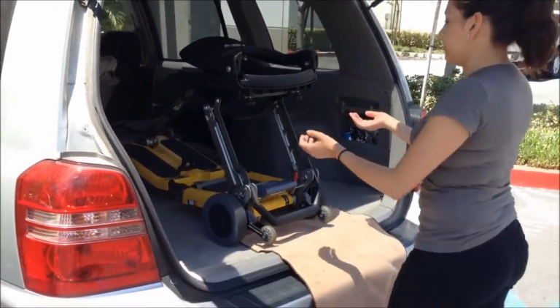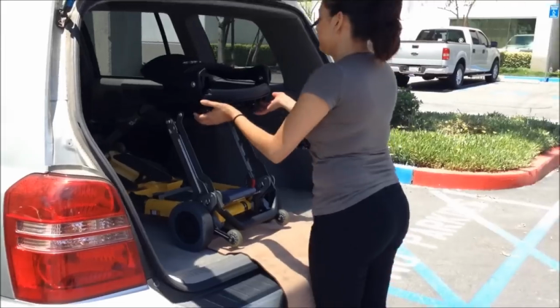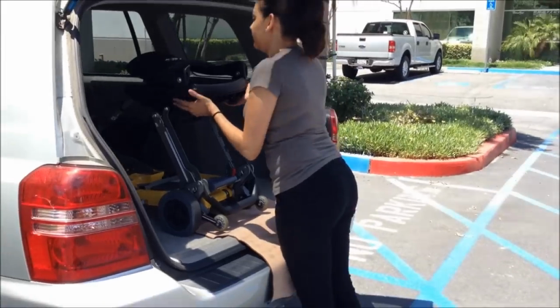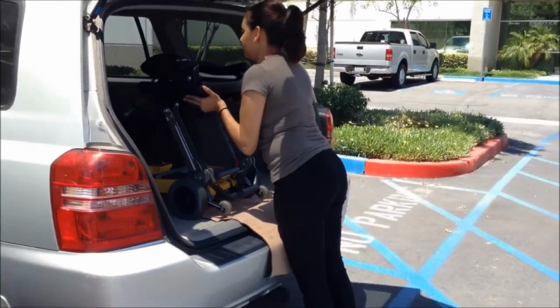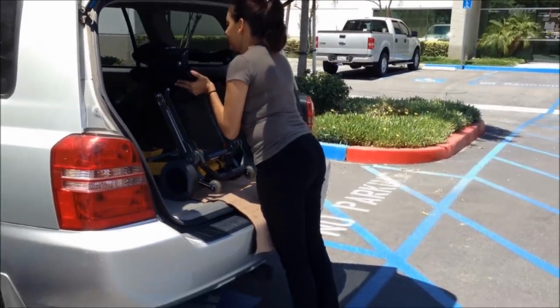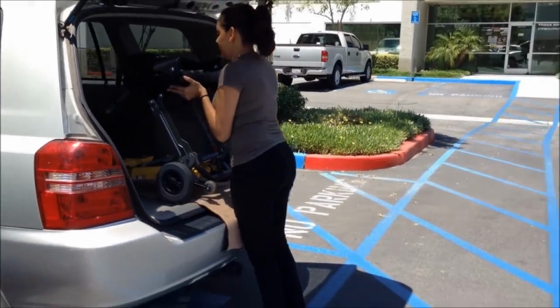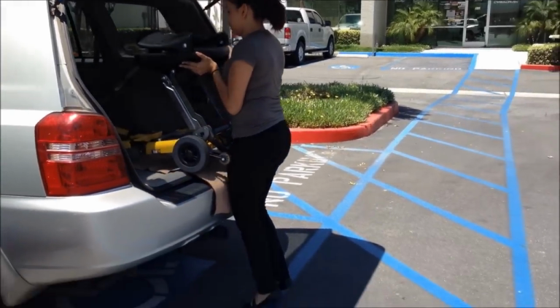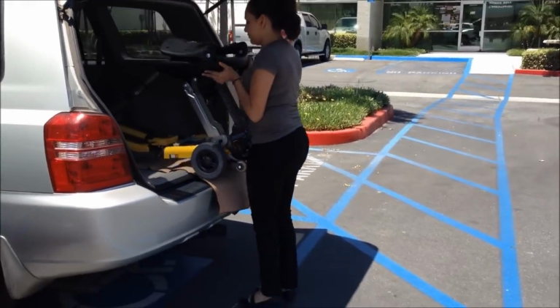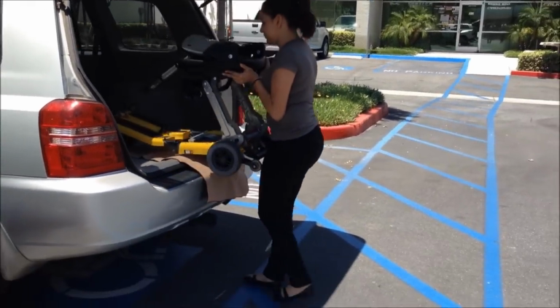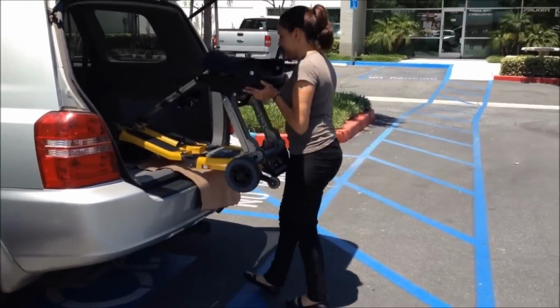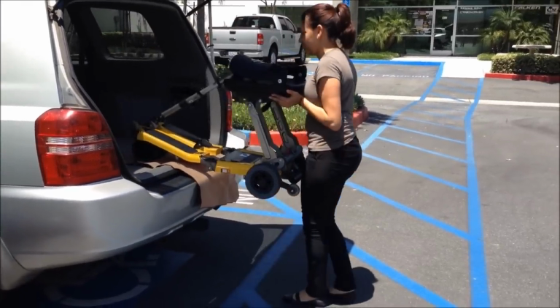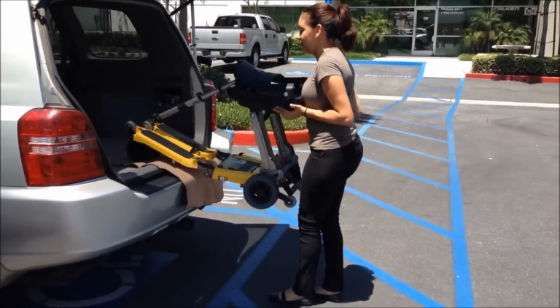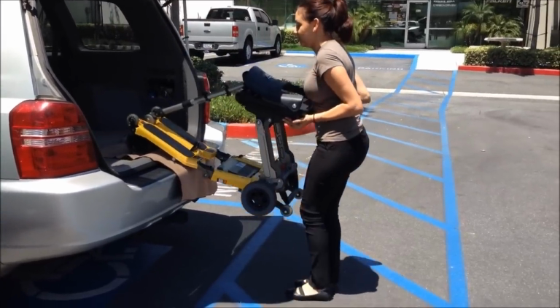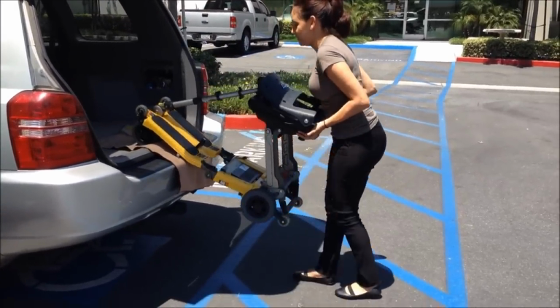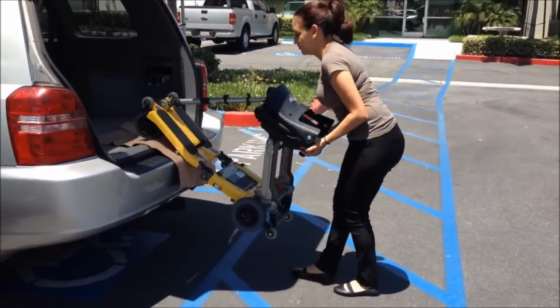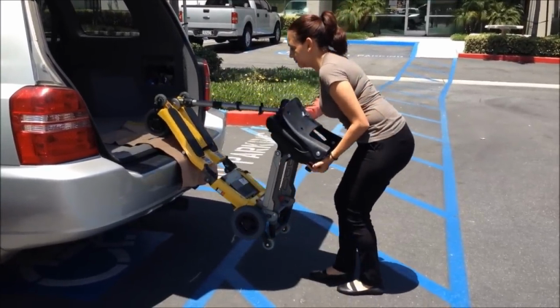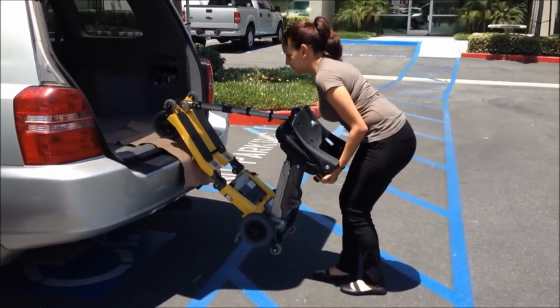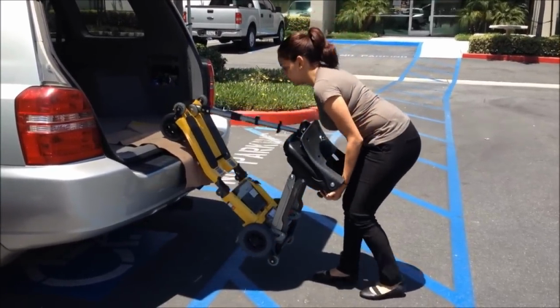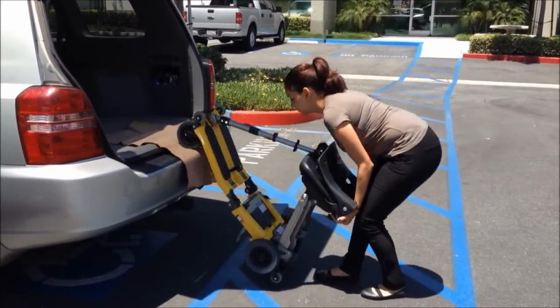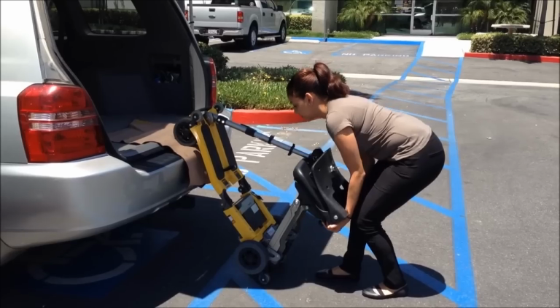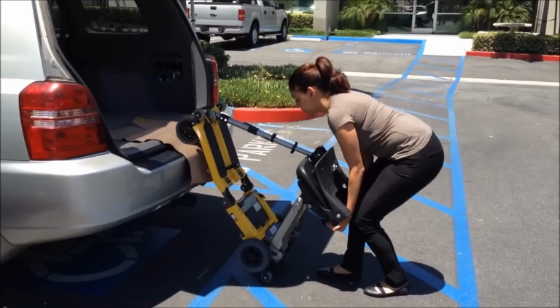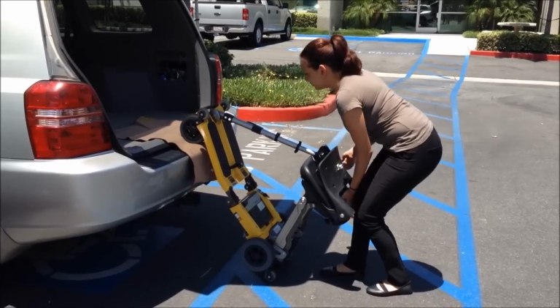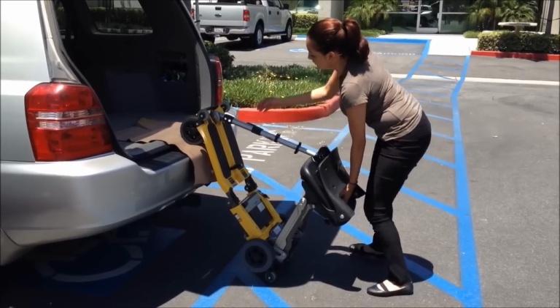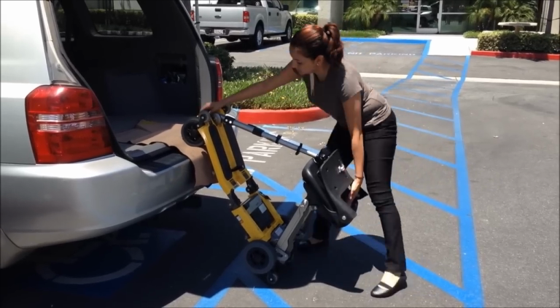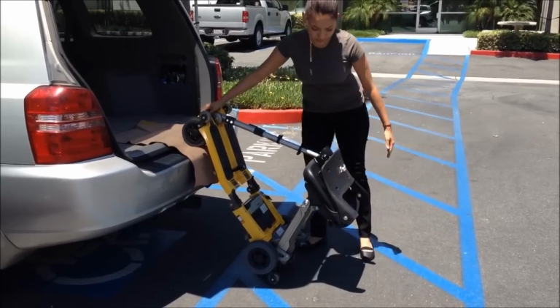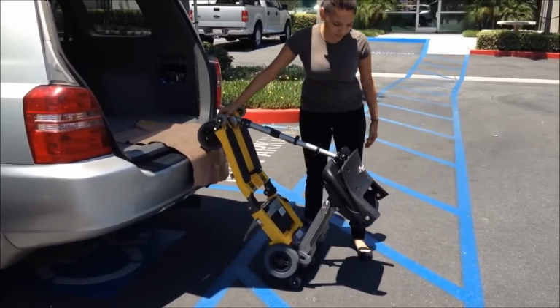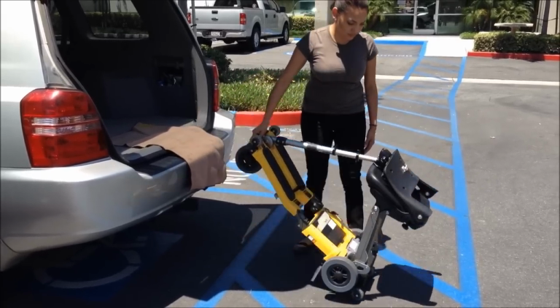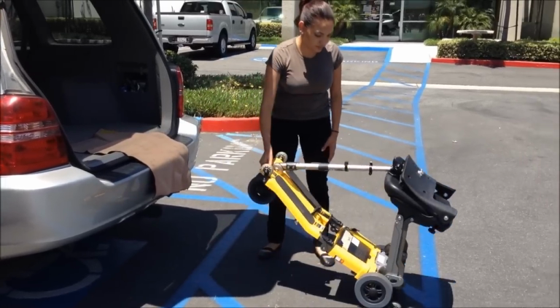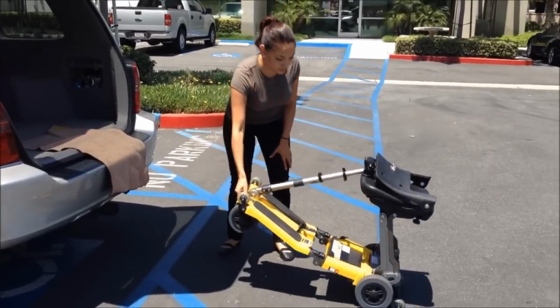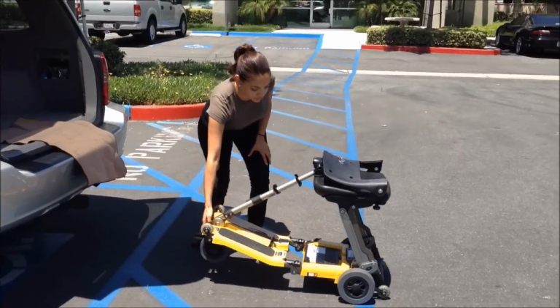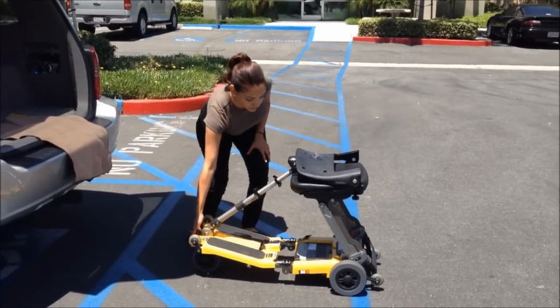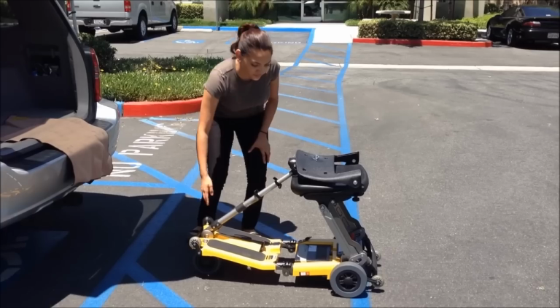To unload the scooter, pull from the seat or back bumper and lower to the floor. Hold from the front end and, using the rear transporting wheels, wheel away from the vehicle.